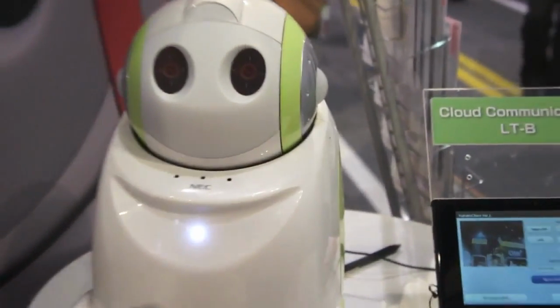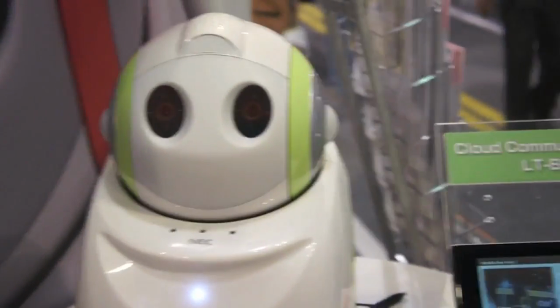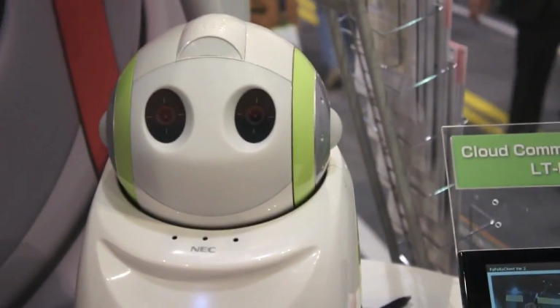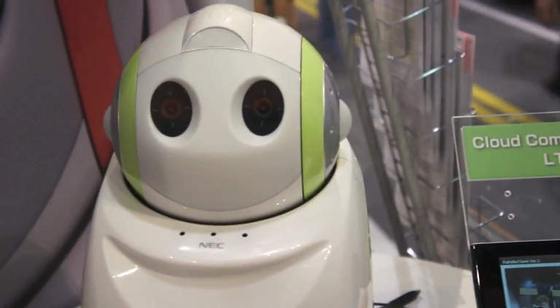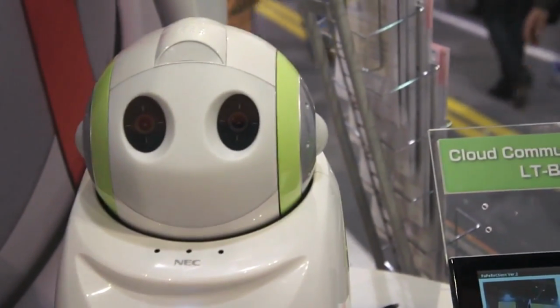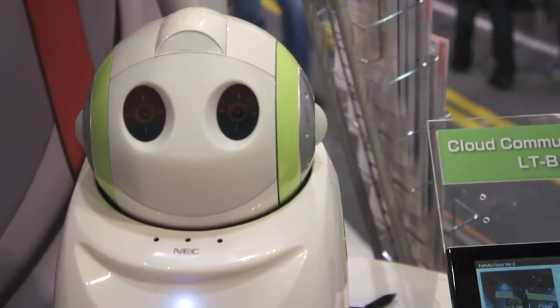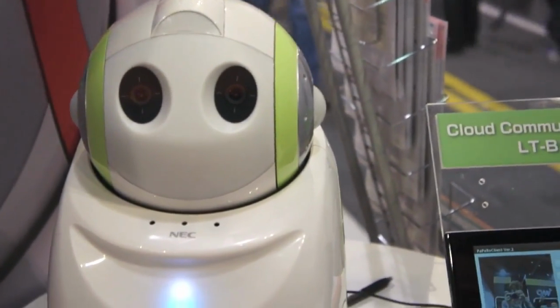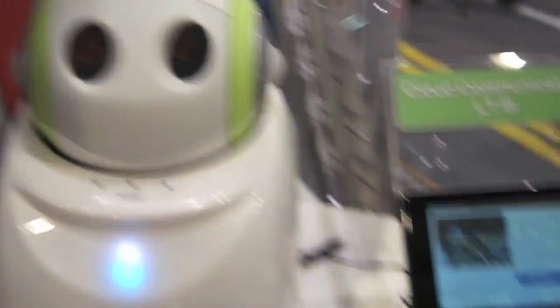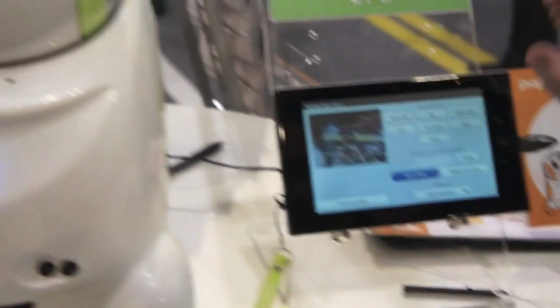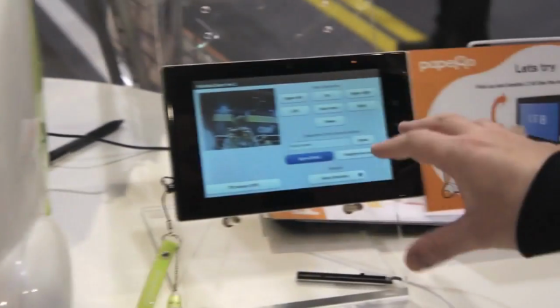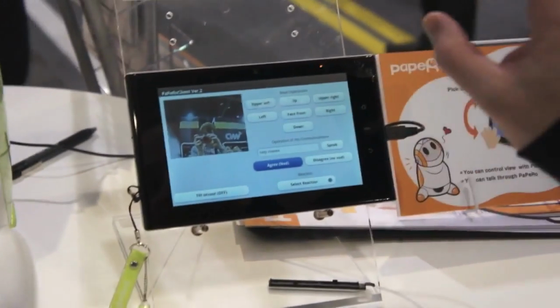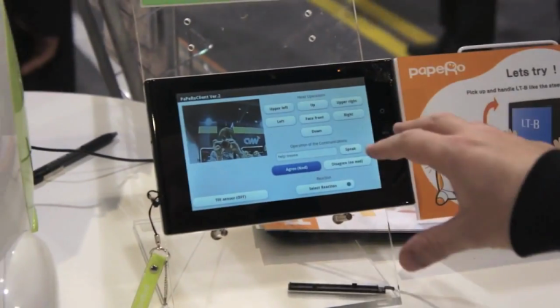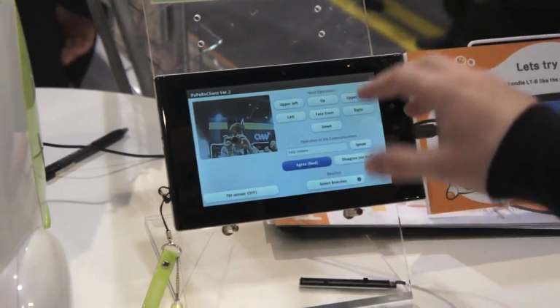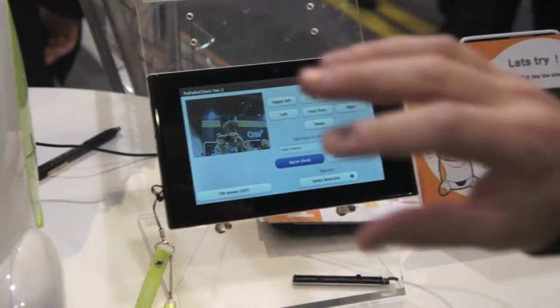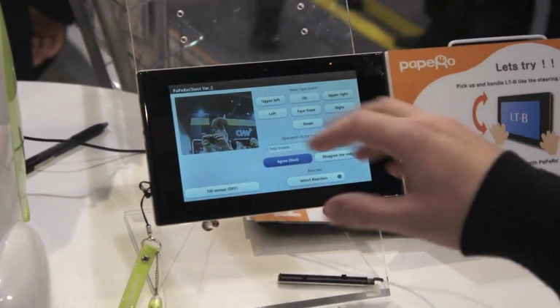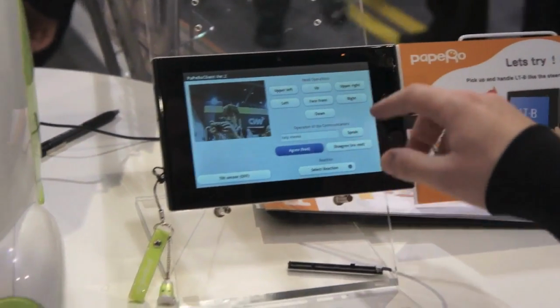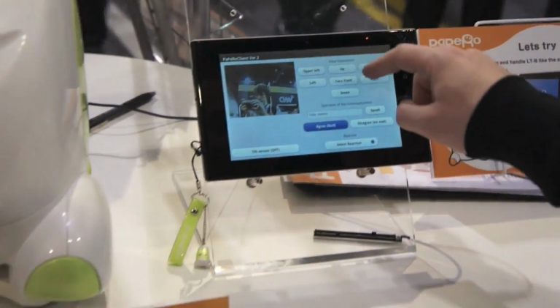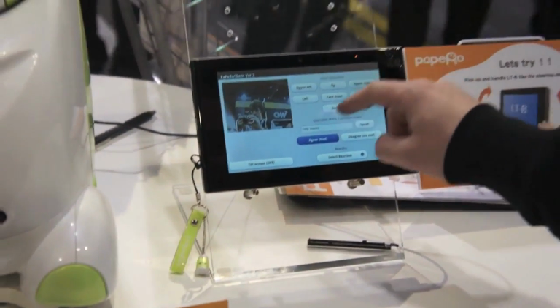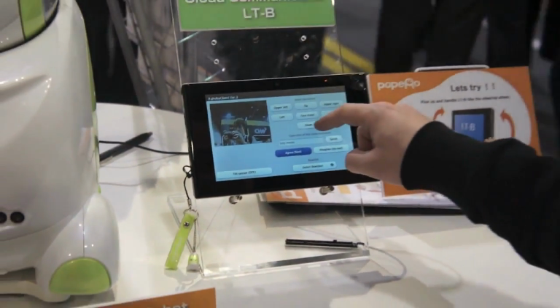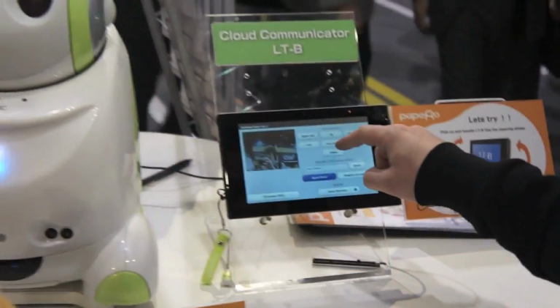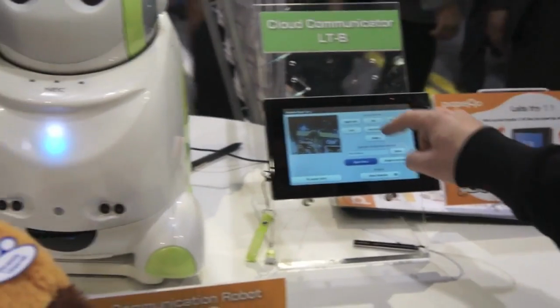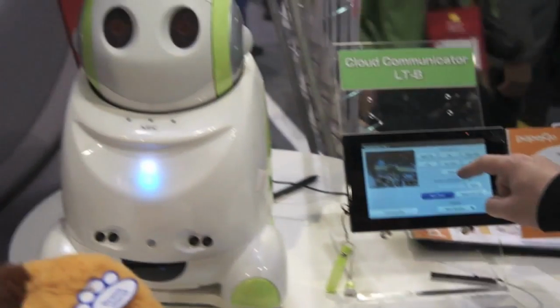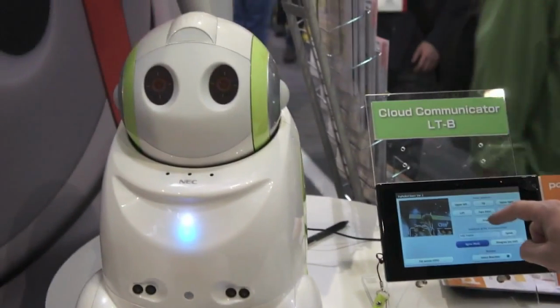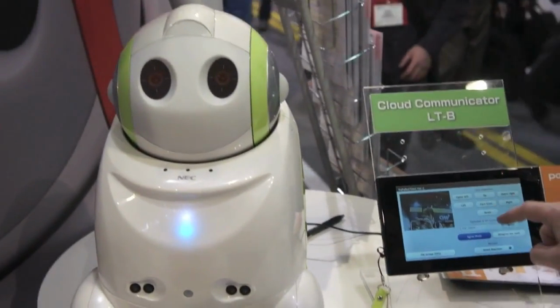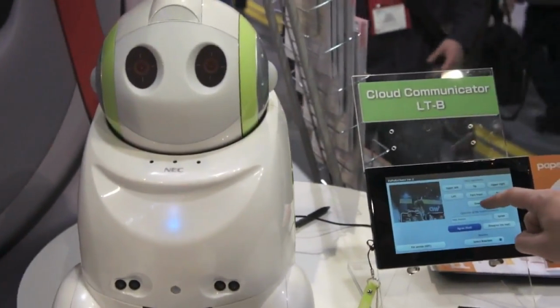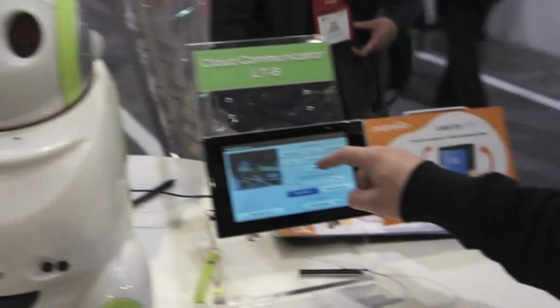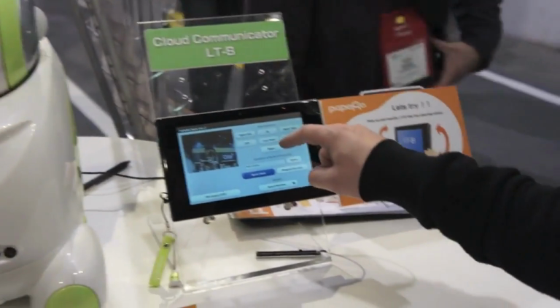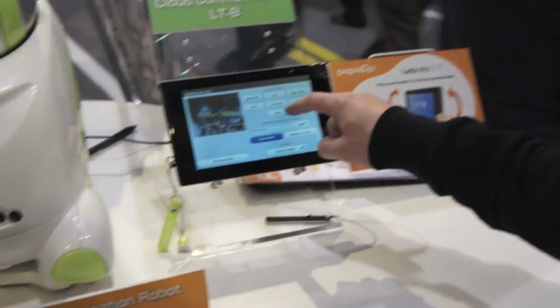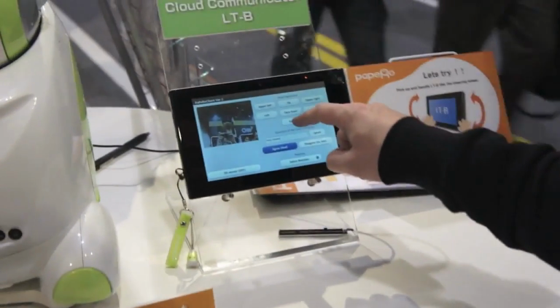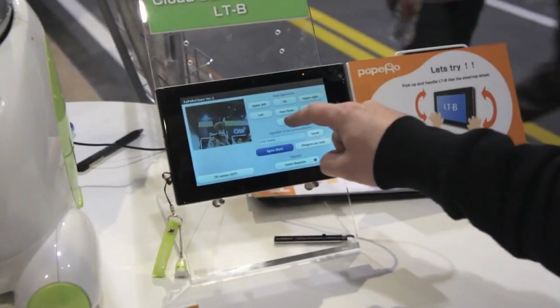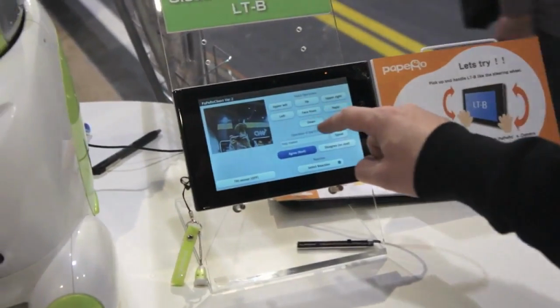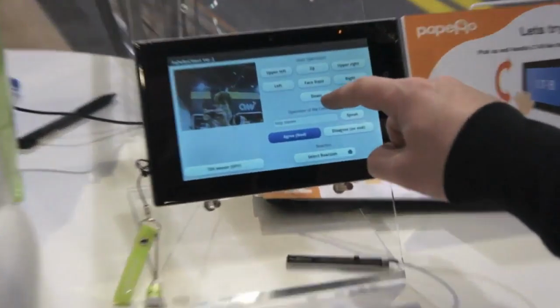But what NEC's done here this year is added an Android tablet app that lets you control the robot remotely. So you can check on your kids when you're at work, for example, or see what's going on with your dog. If we just take a look here,